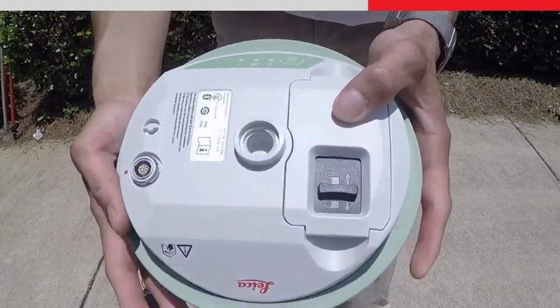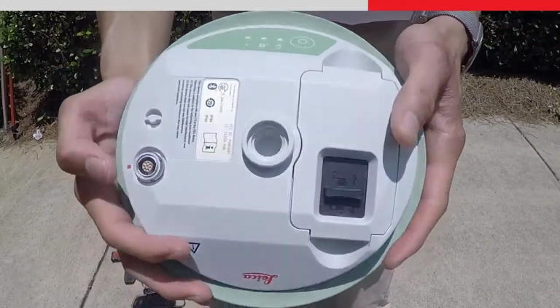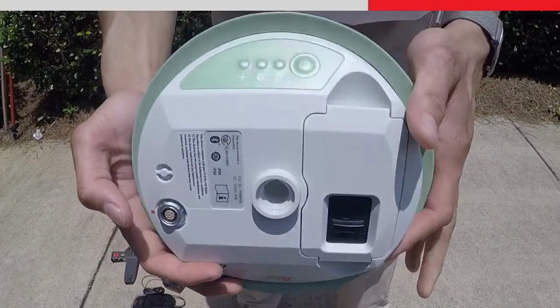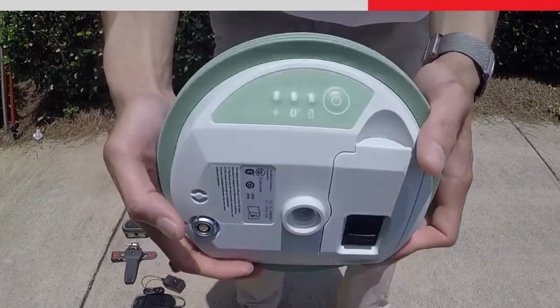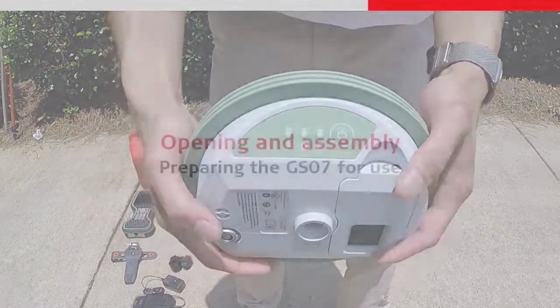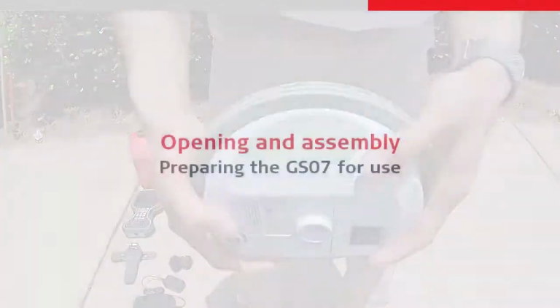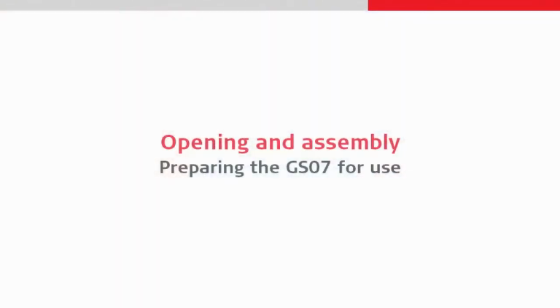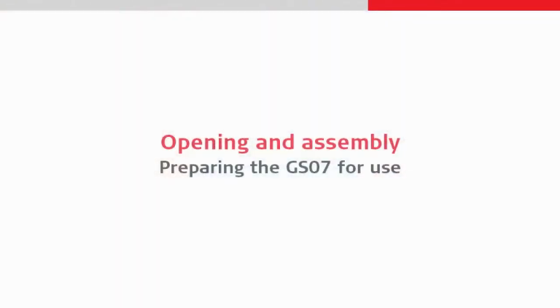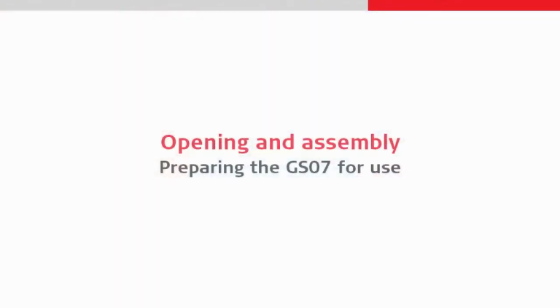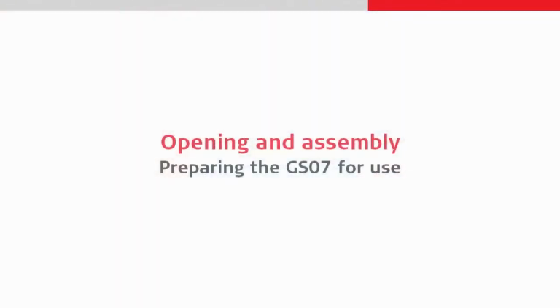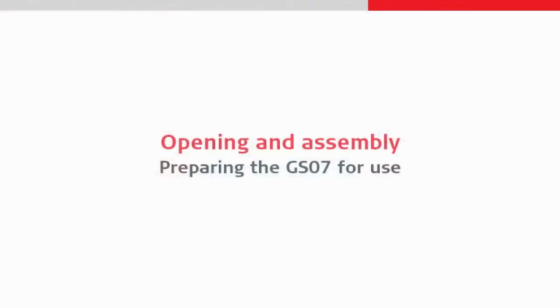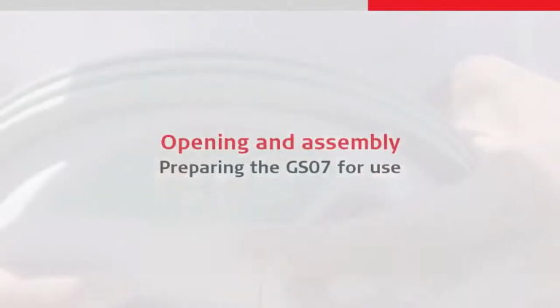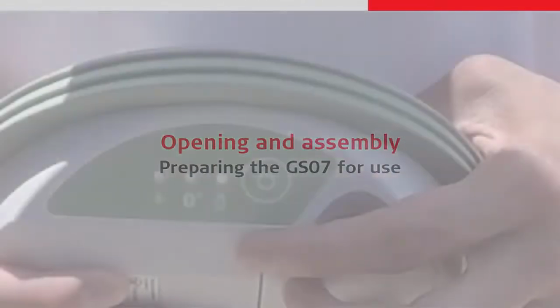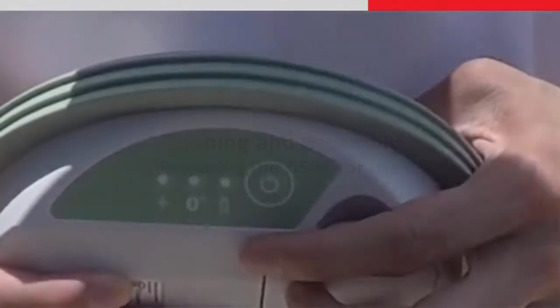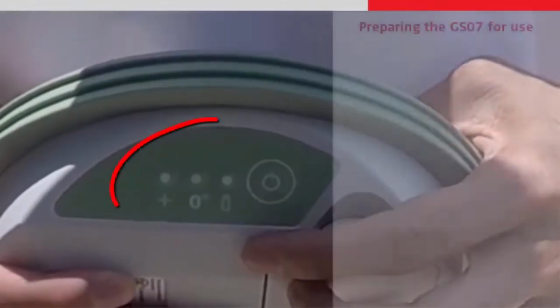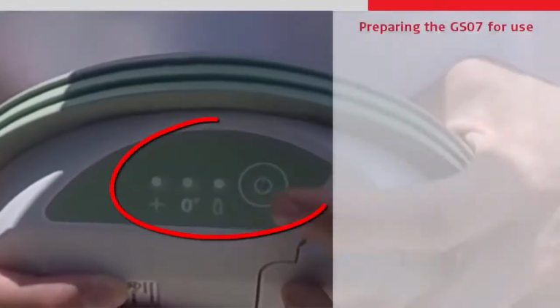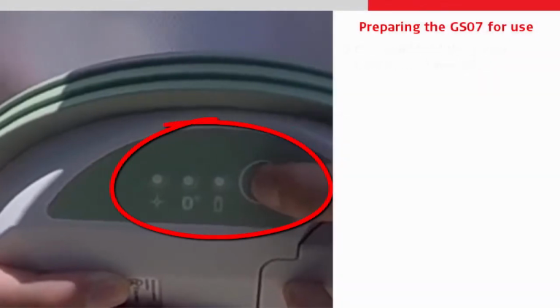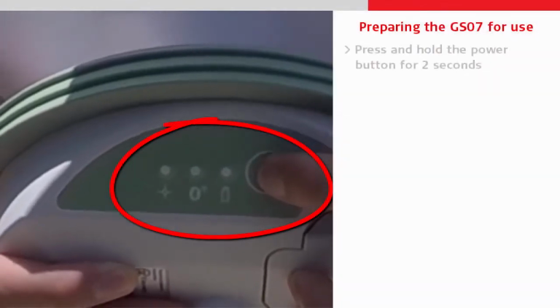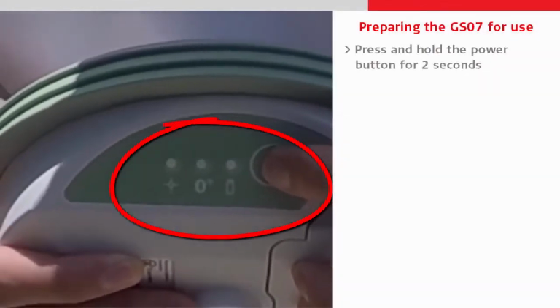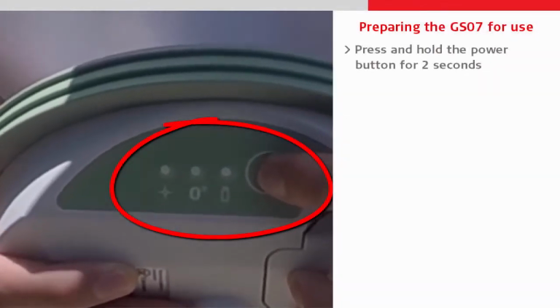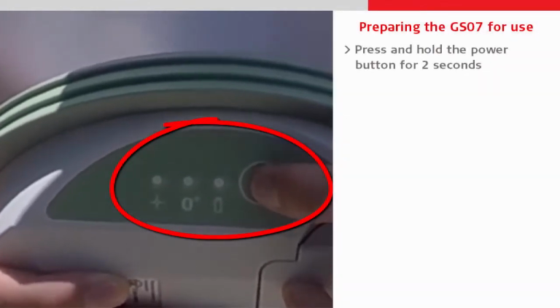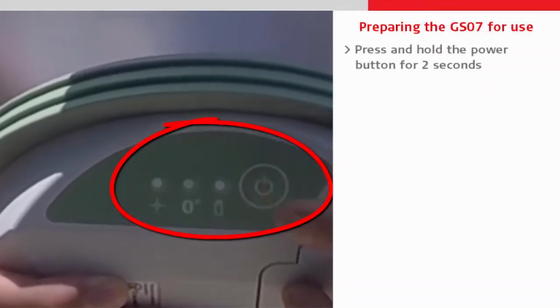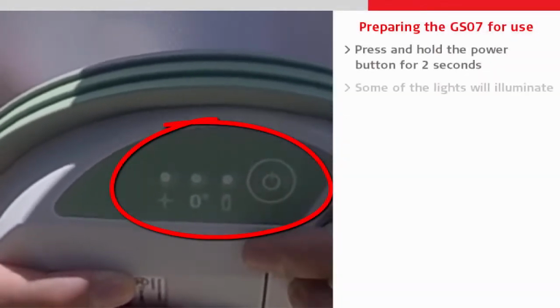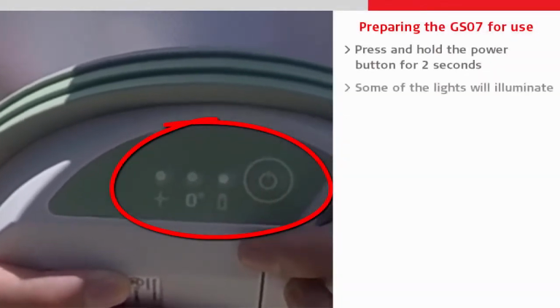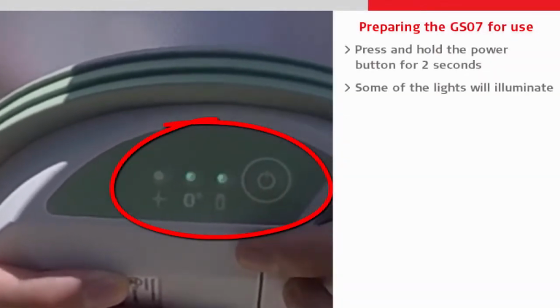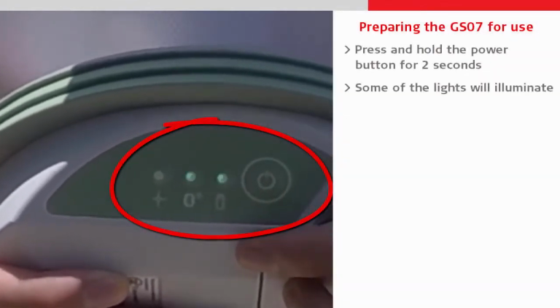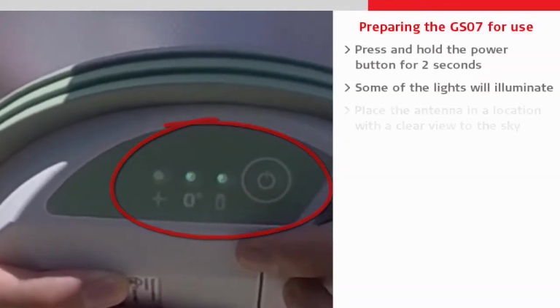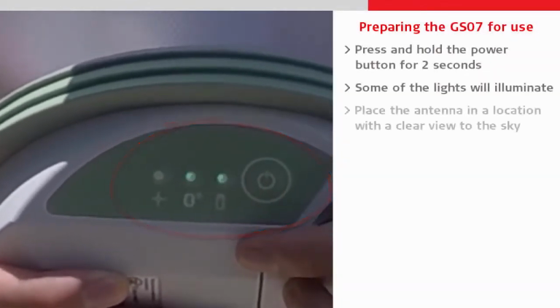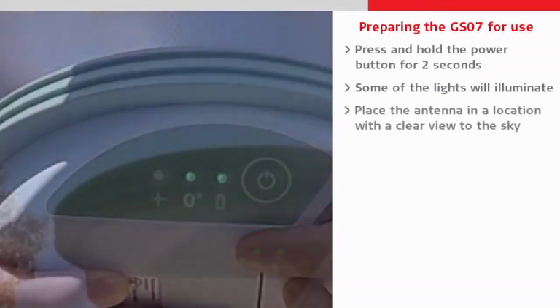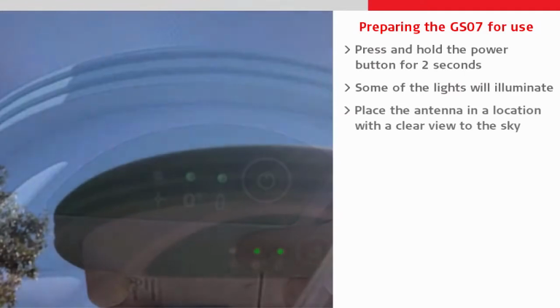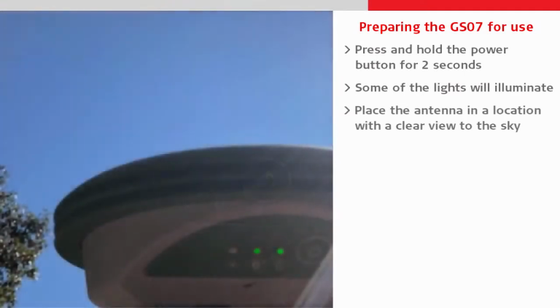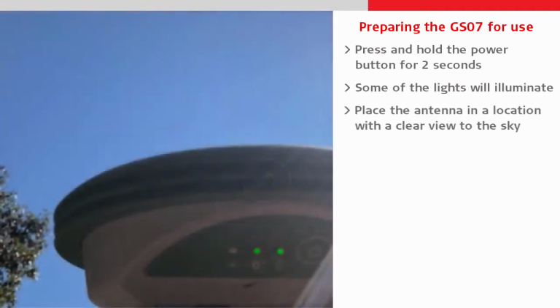At this stage we should turn on the GS07 to allow it to do its initial tracking synchronization. We turn it on by holding the power button down for a couple of seconds and then place it somewhere with a clear view of the sky.